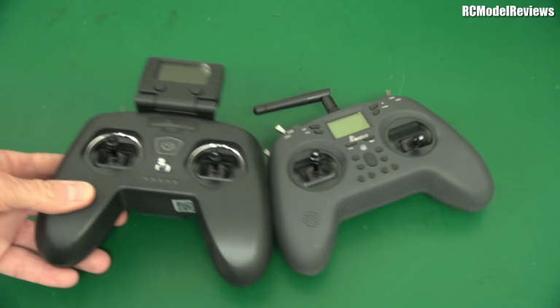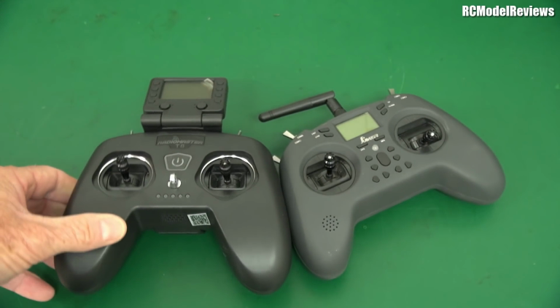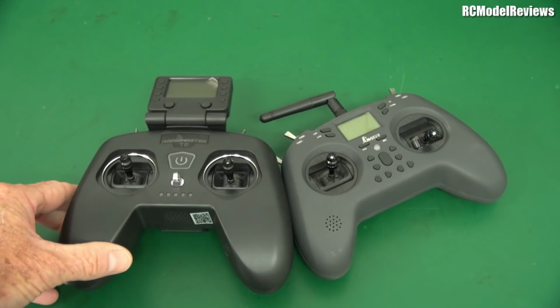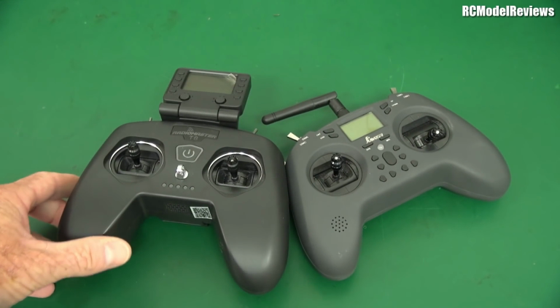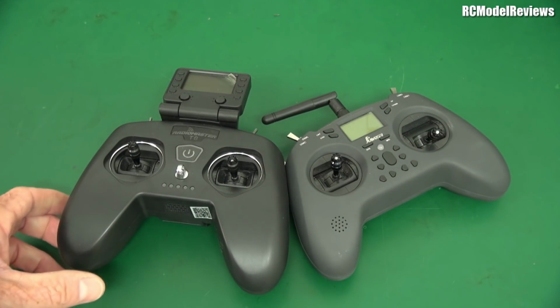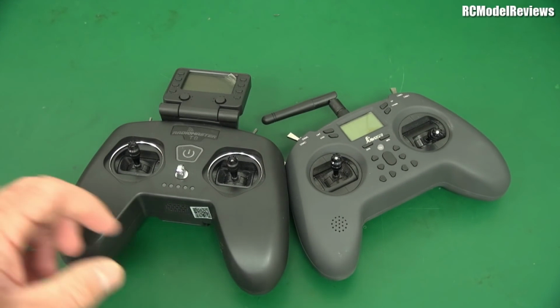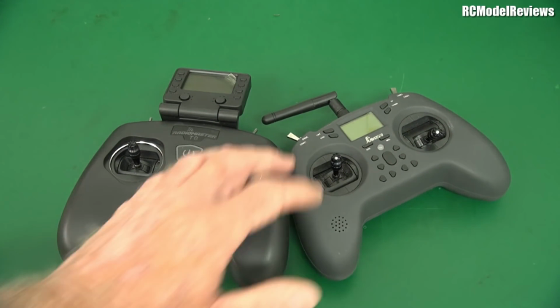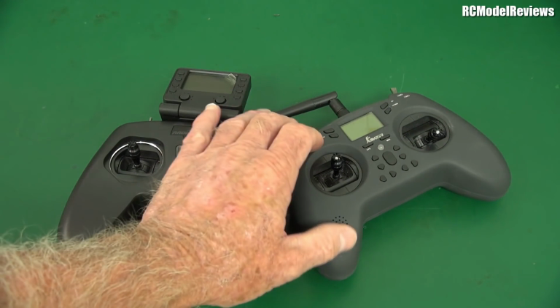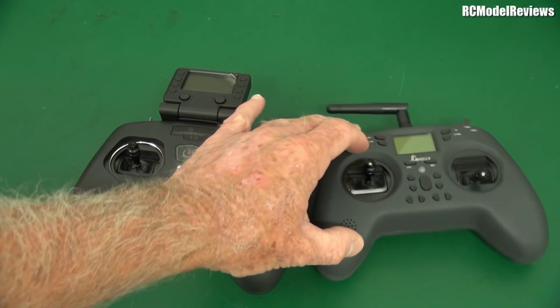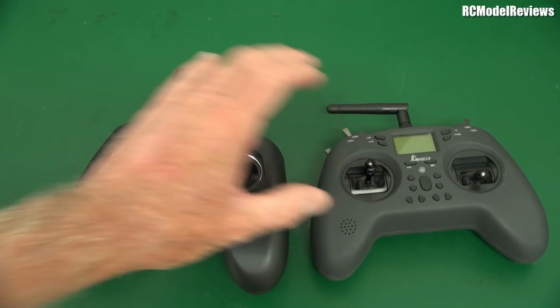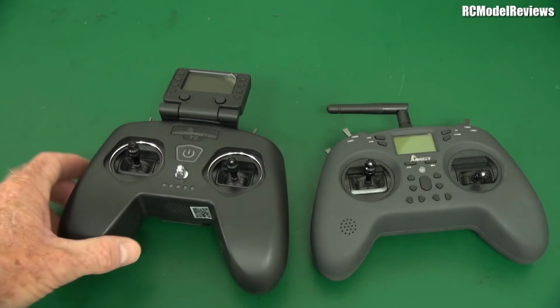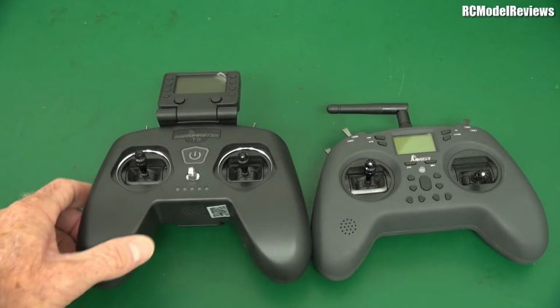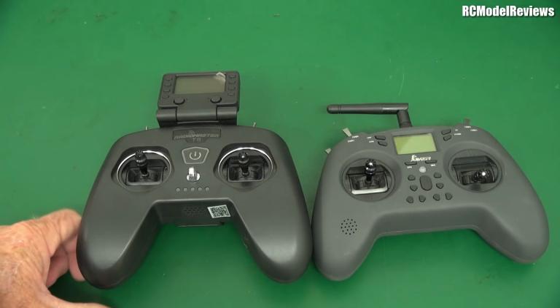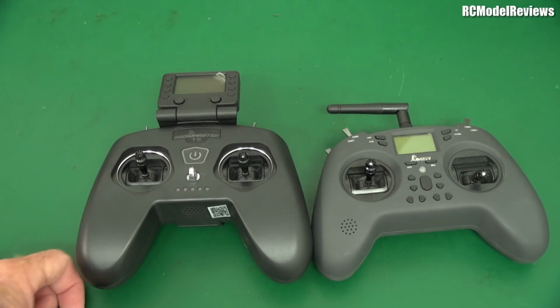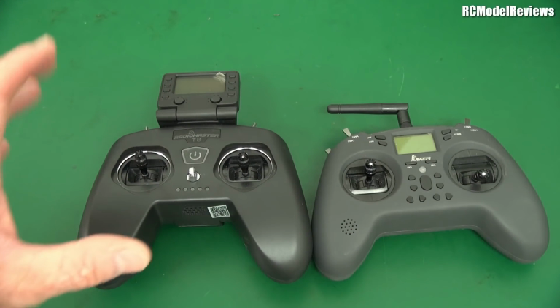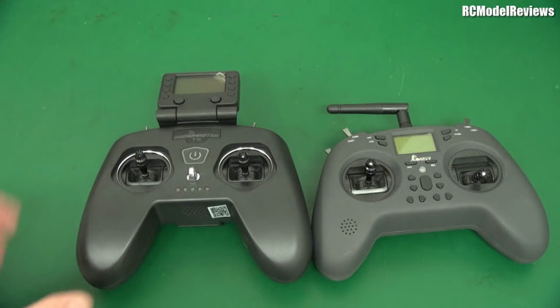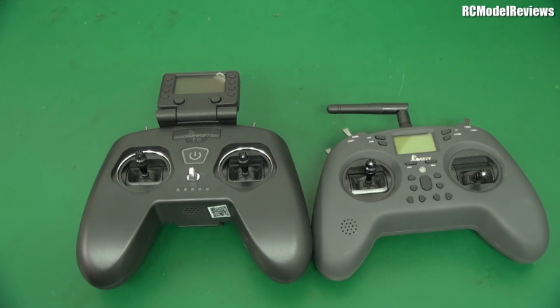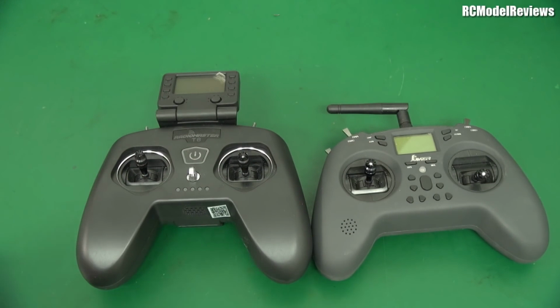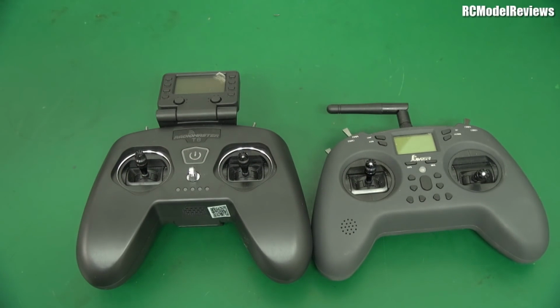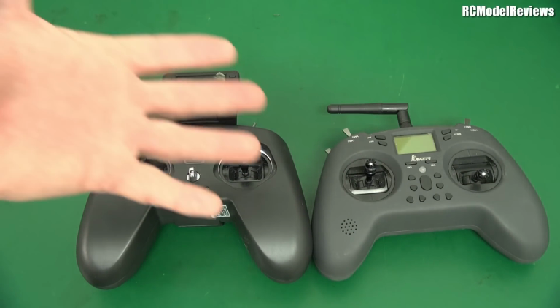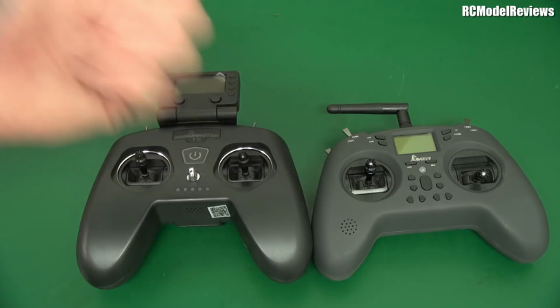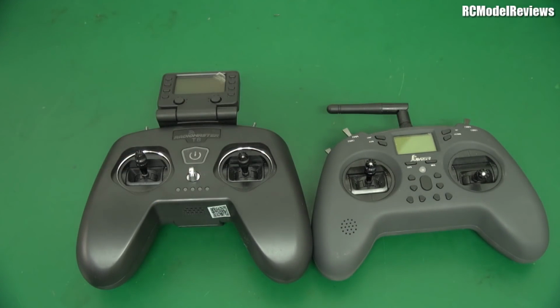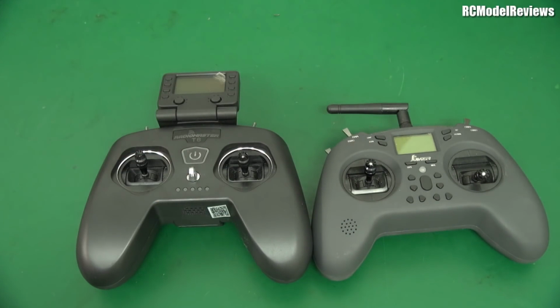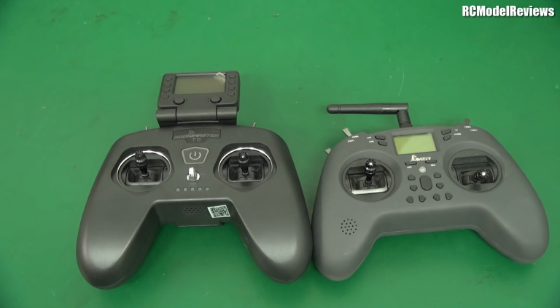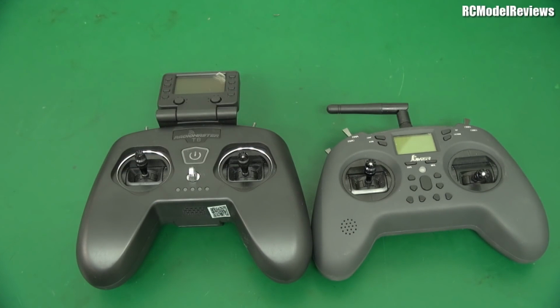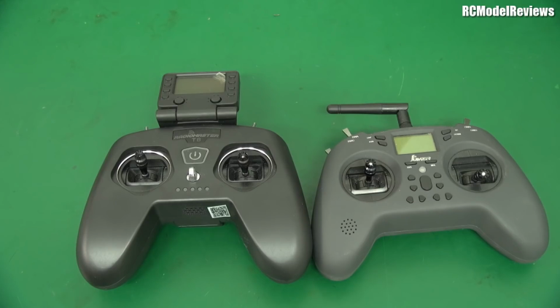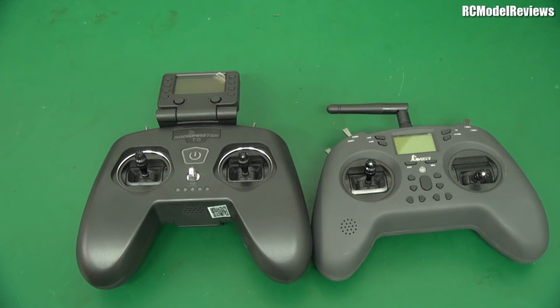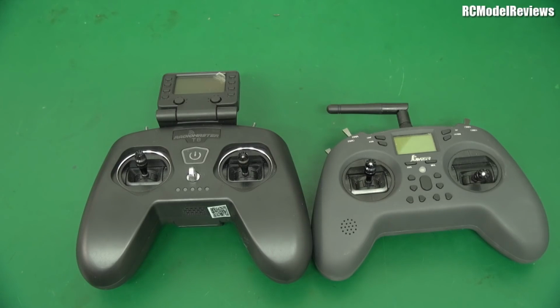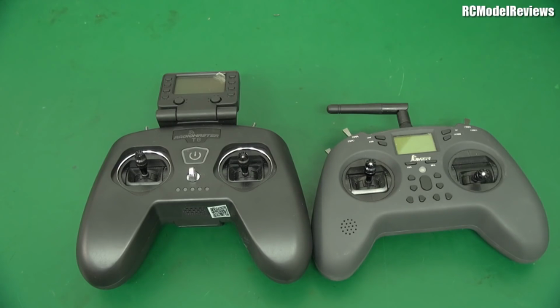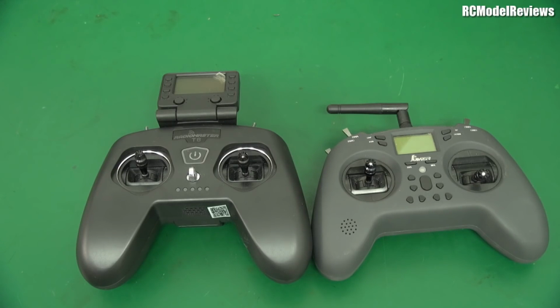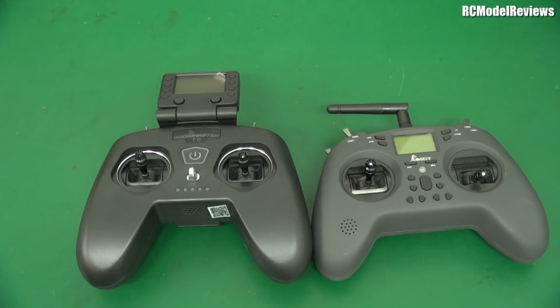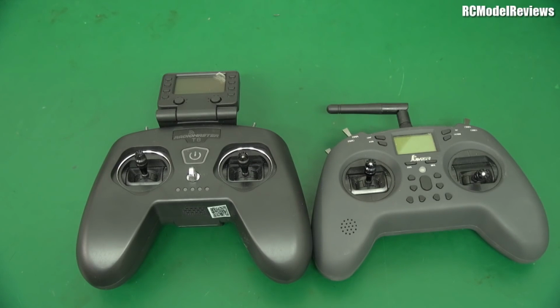So these two are sort of like Siamese twins - same concept, different implementation, very similar form factor. Either of those radios would make you very happy, because the price point is also quite low.